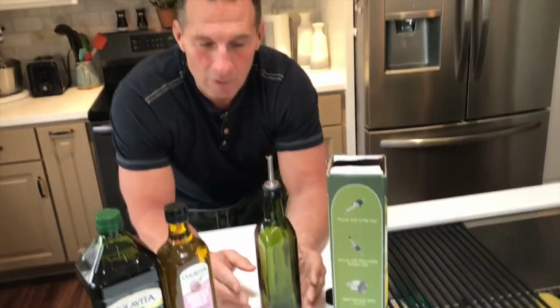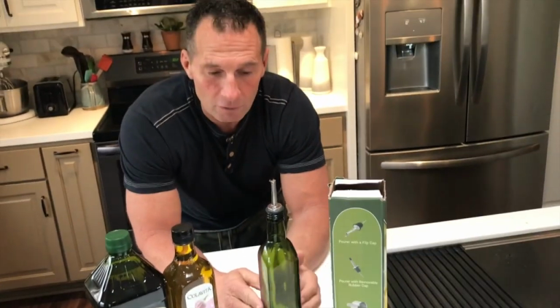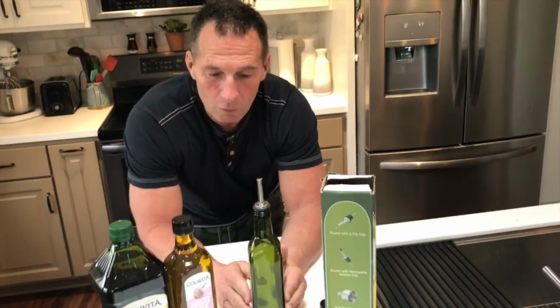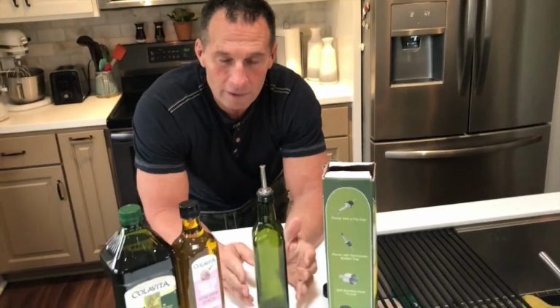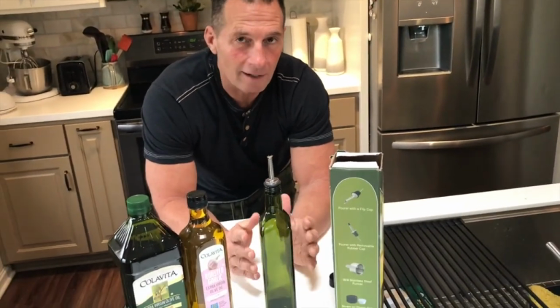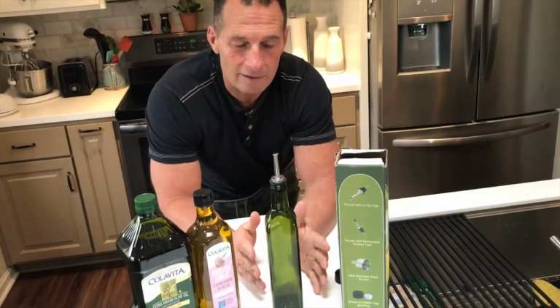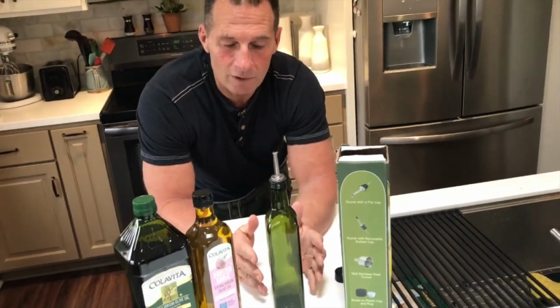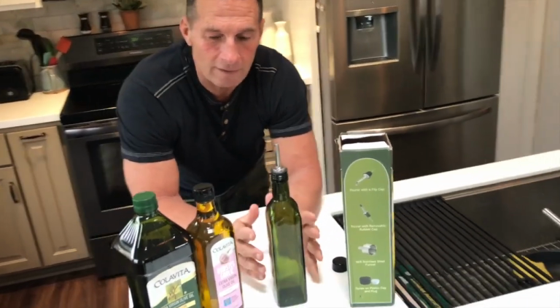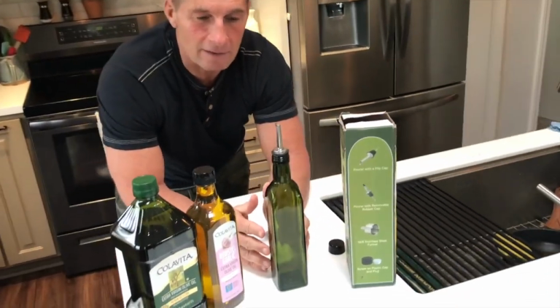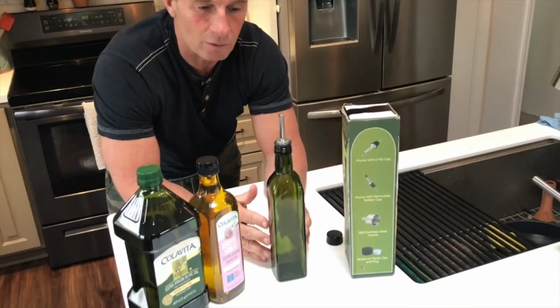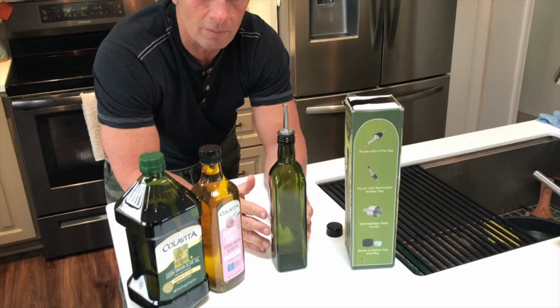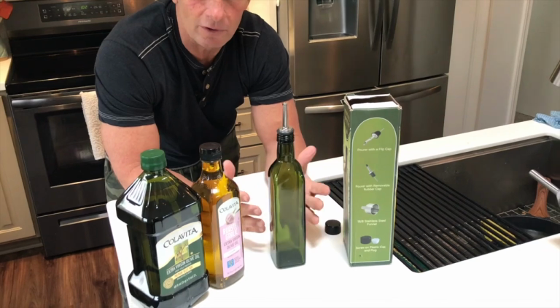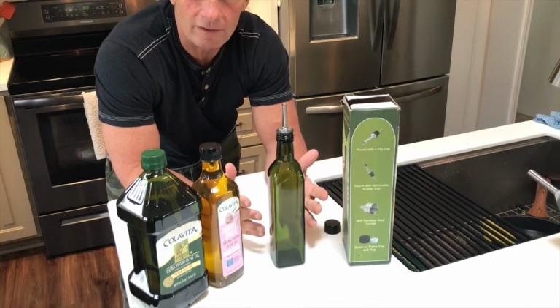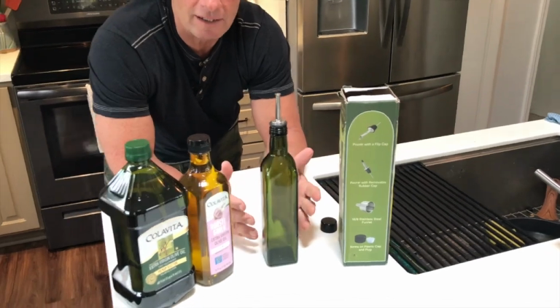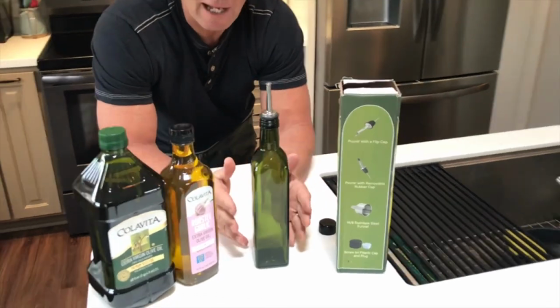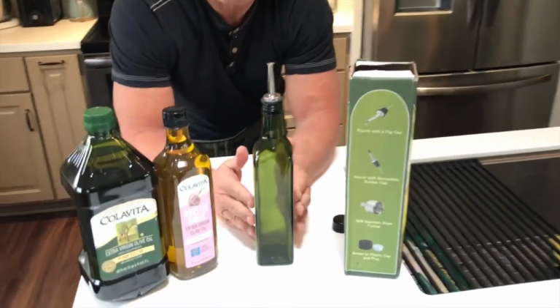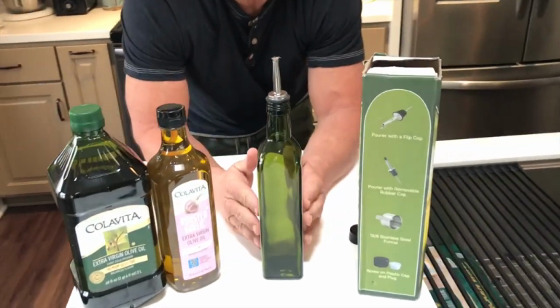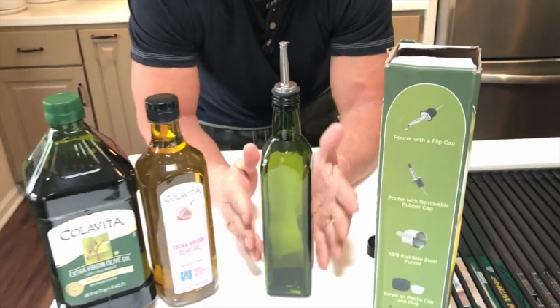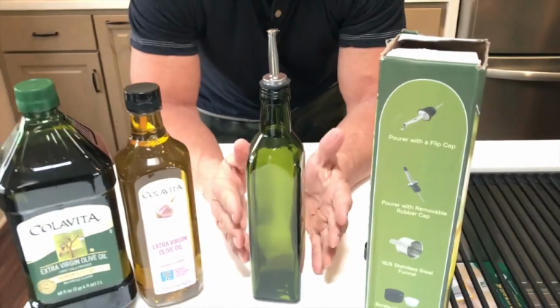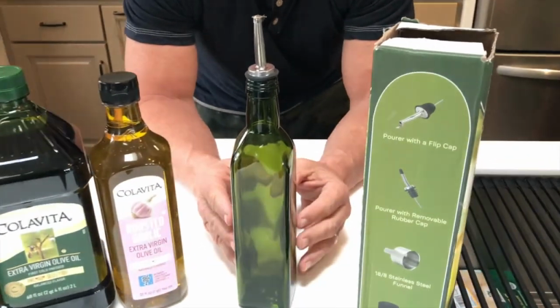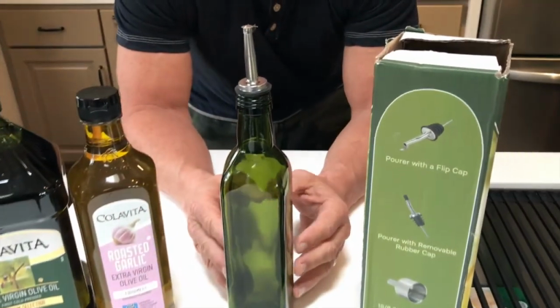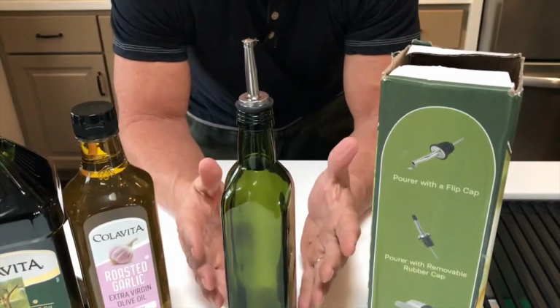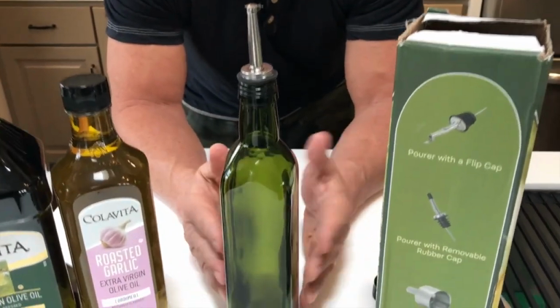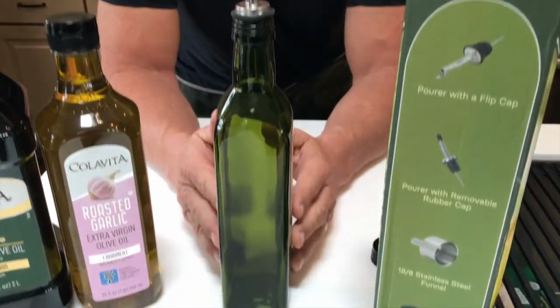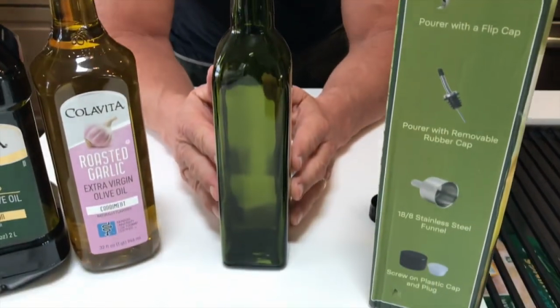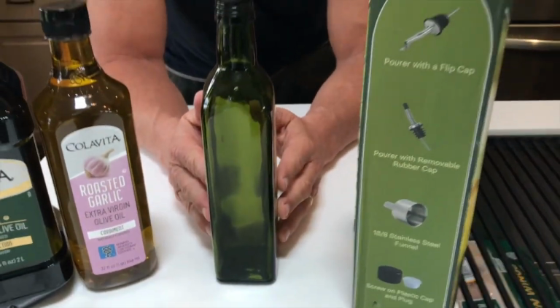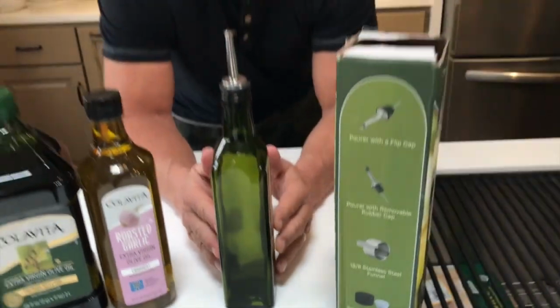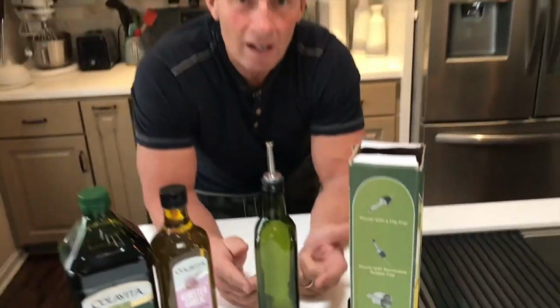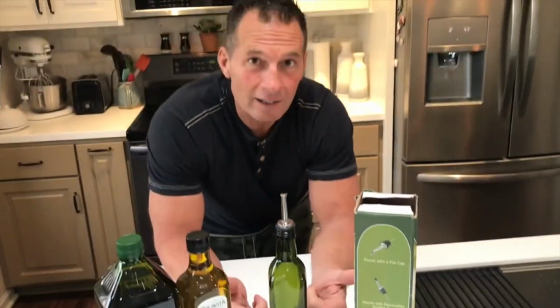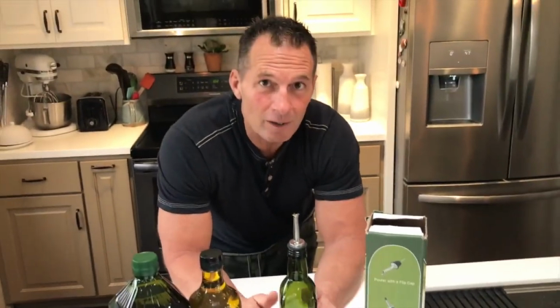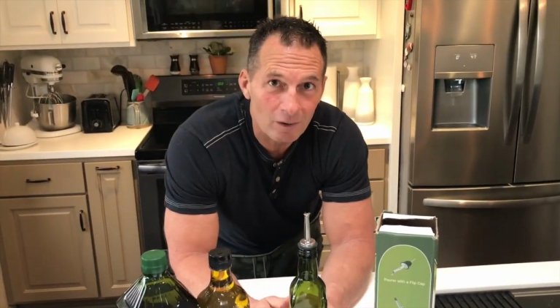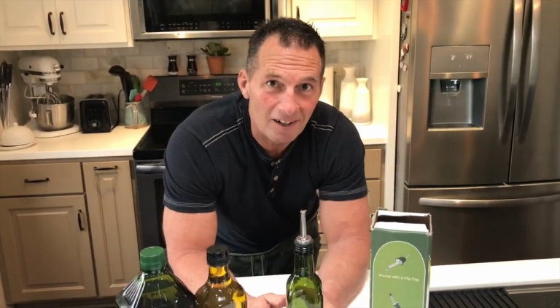But if you're looking for one, the Azita is fantastic. It's really simple to use and it looks nice as a presentation on your countertop as well as on your stove. So highly recommend you pick one of these up.